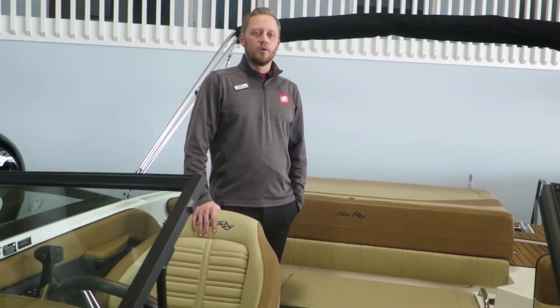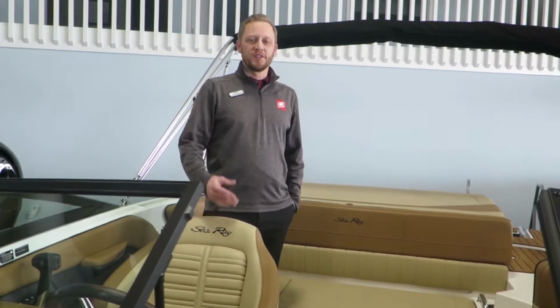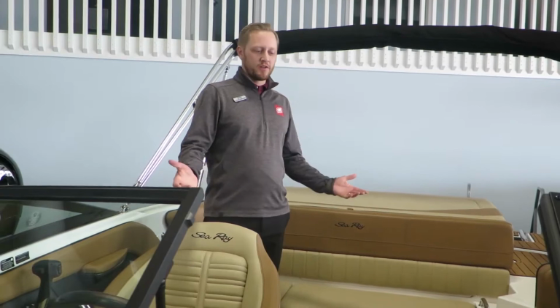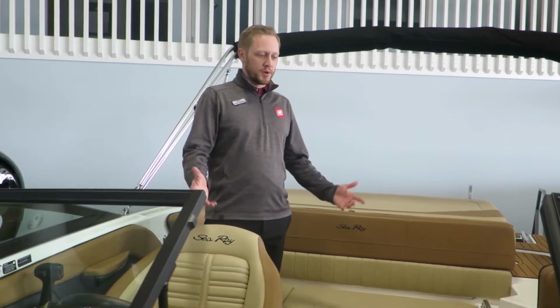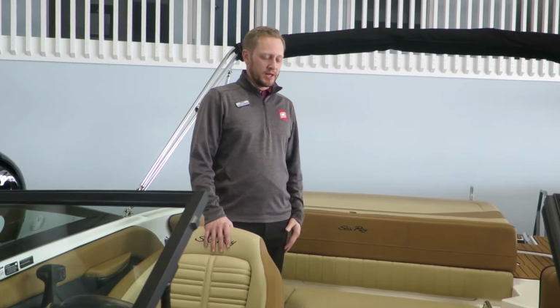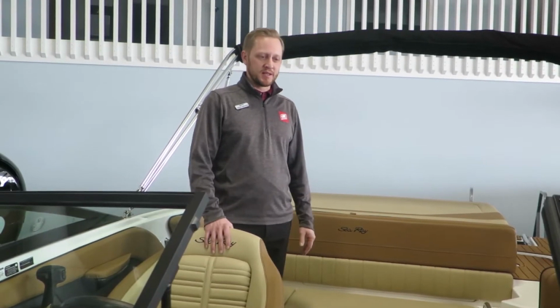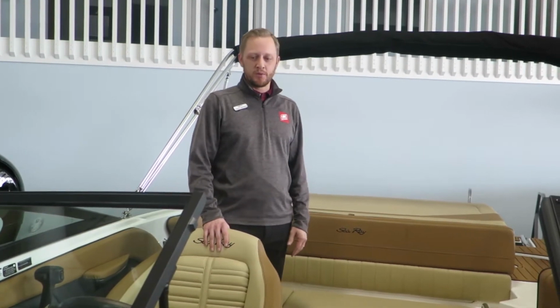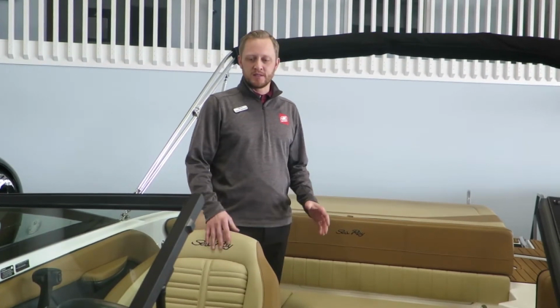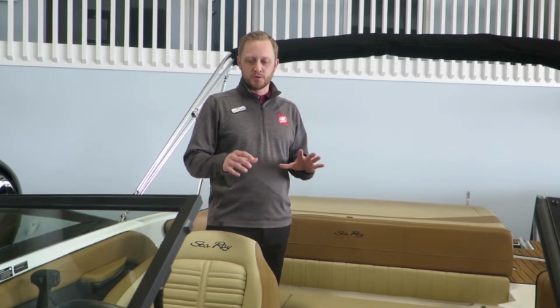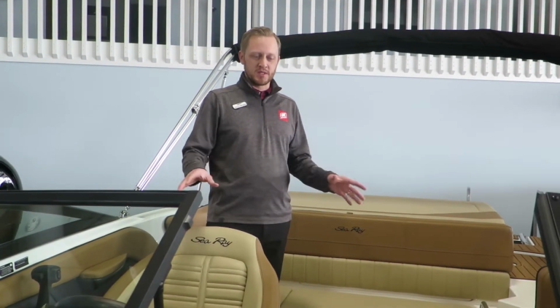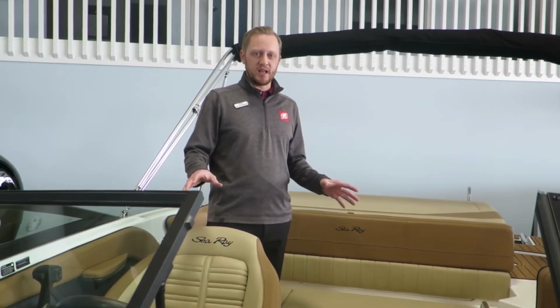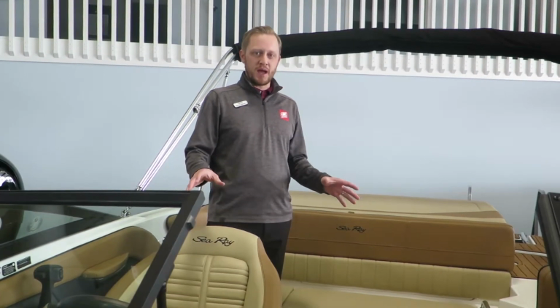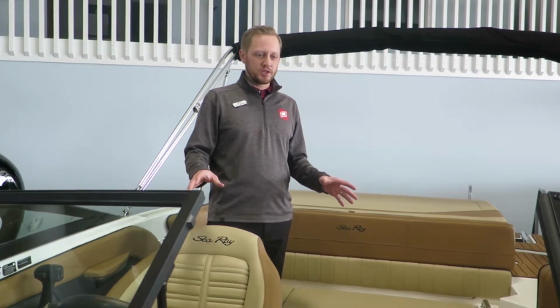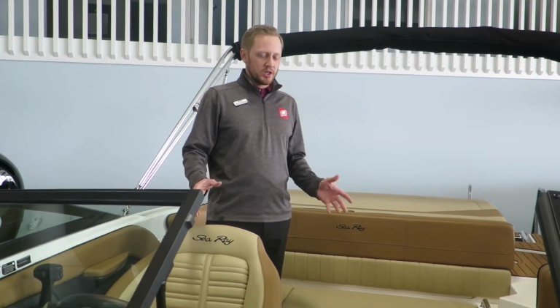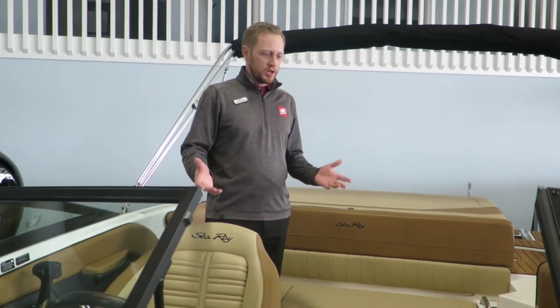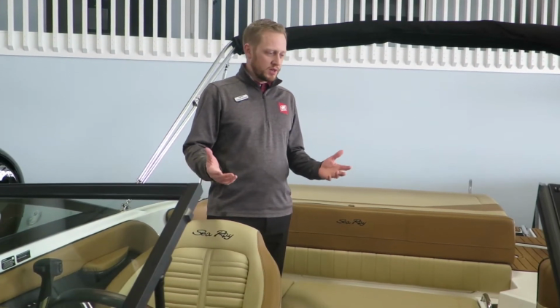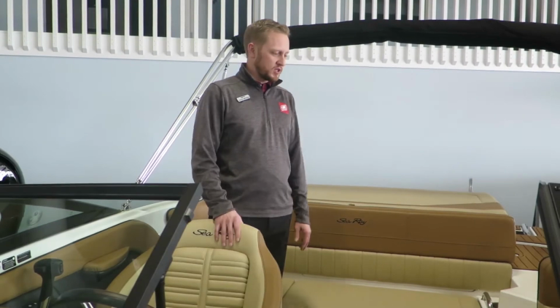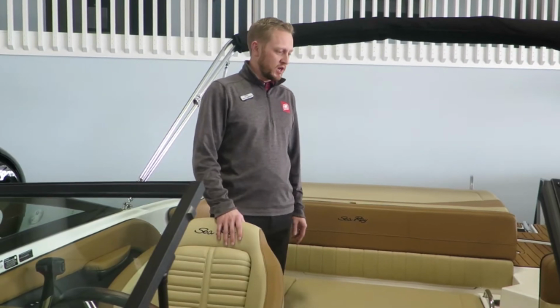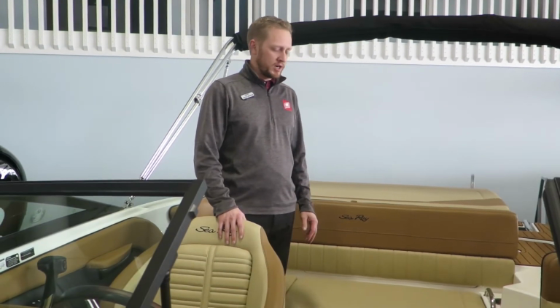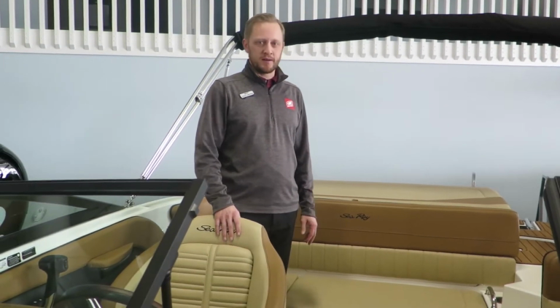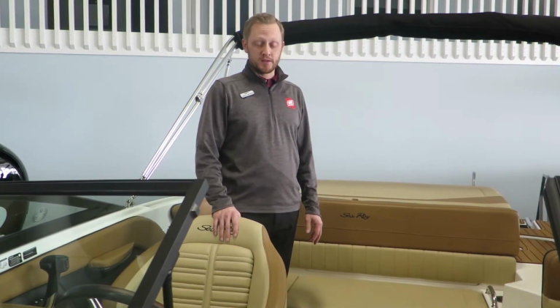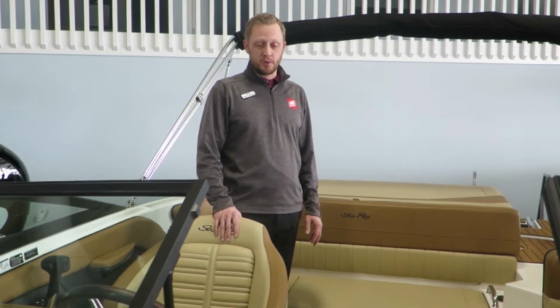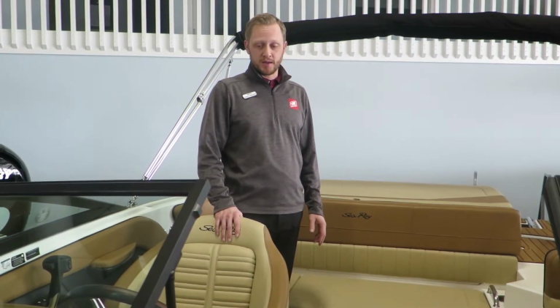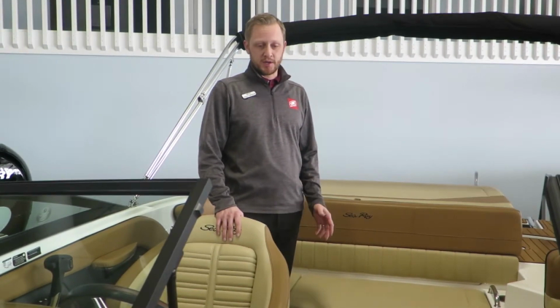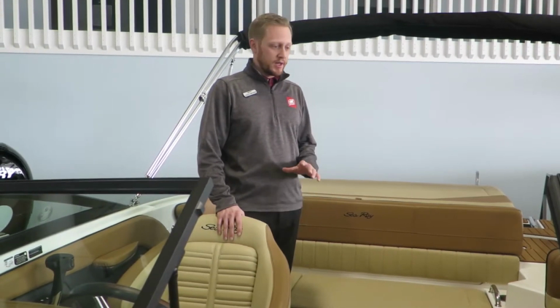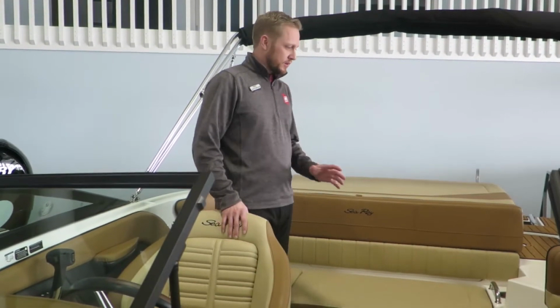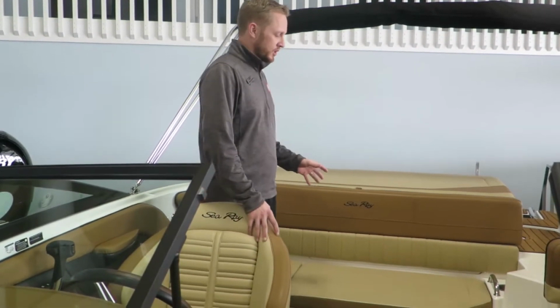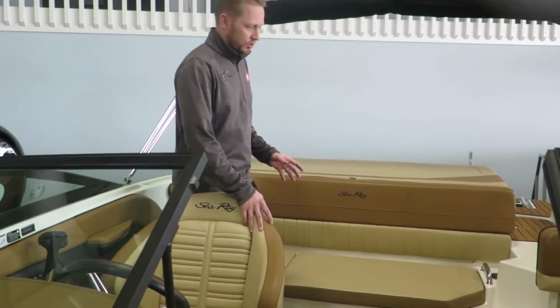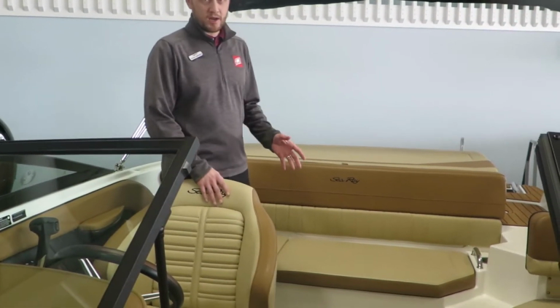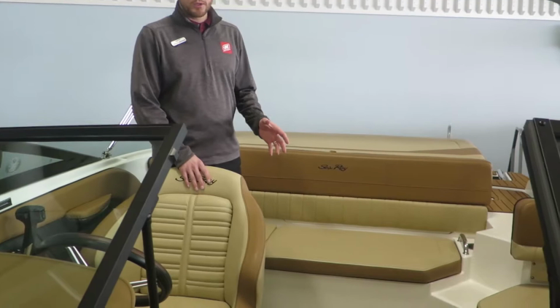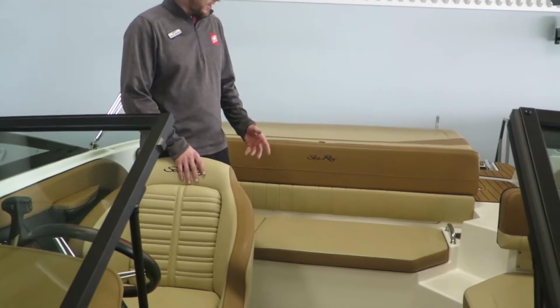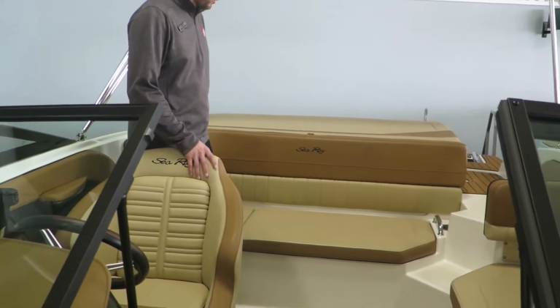Welcome to the interior of the boat. We did do this one with the select package, which is an upgraded interior package. This one is a Cognac color, so a tan color.